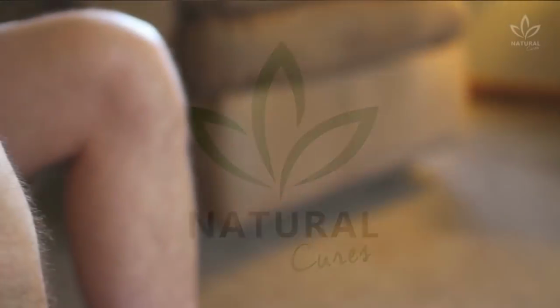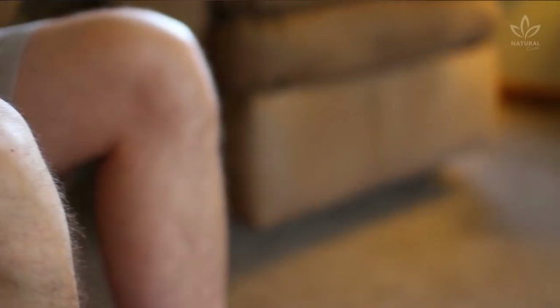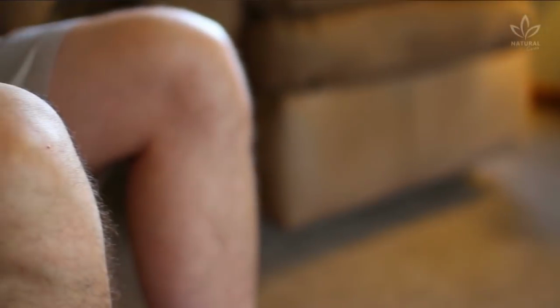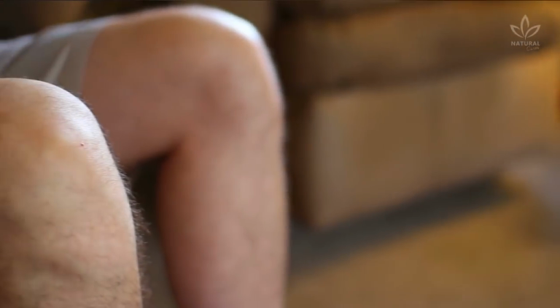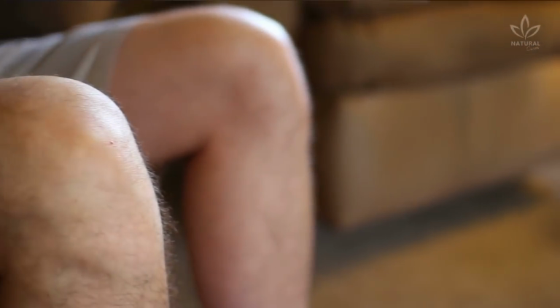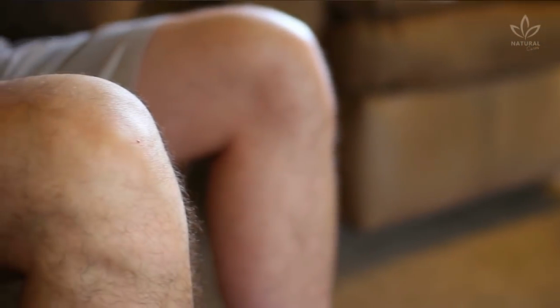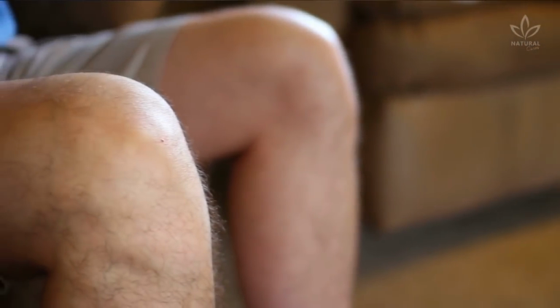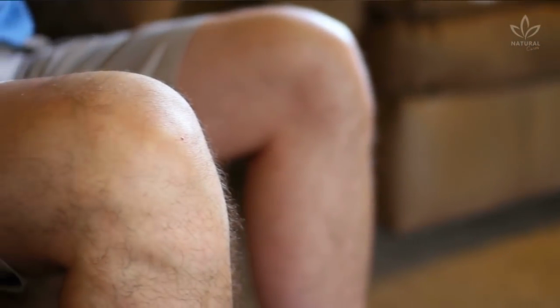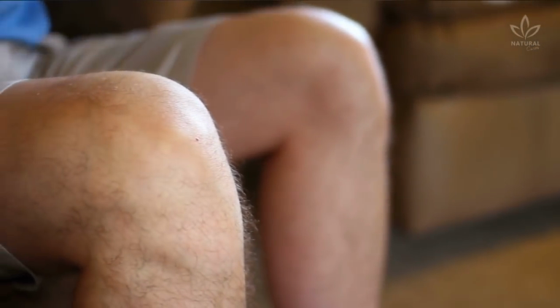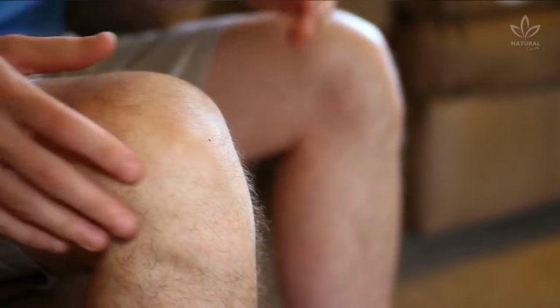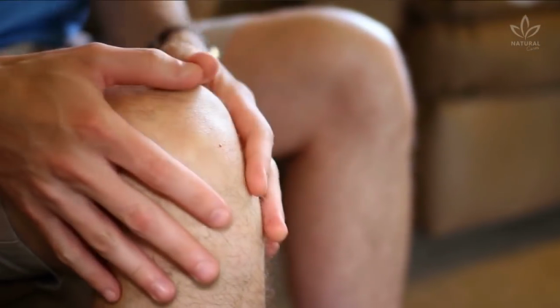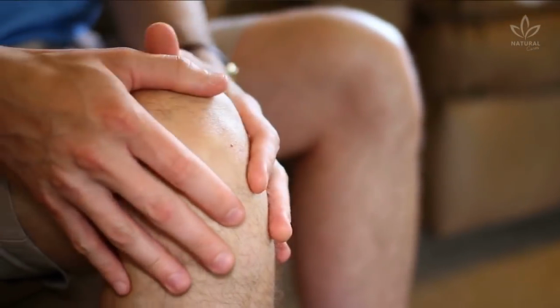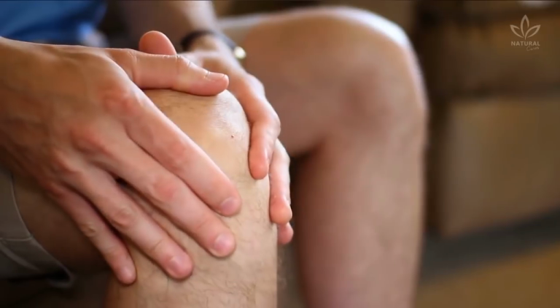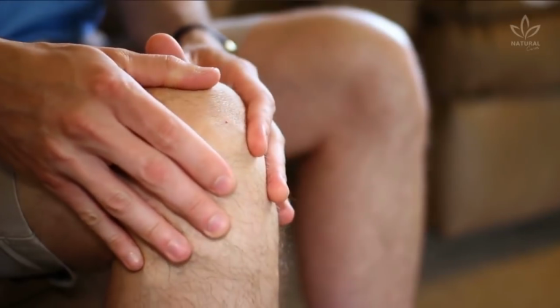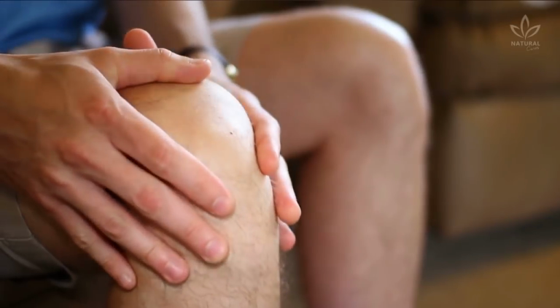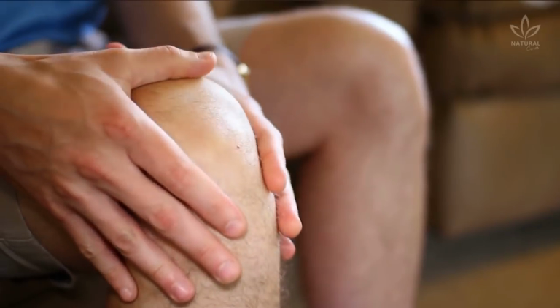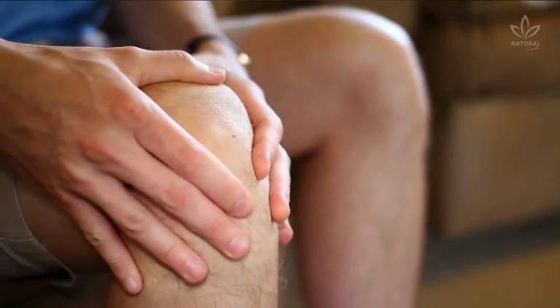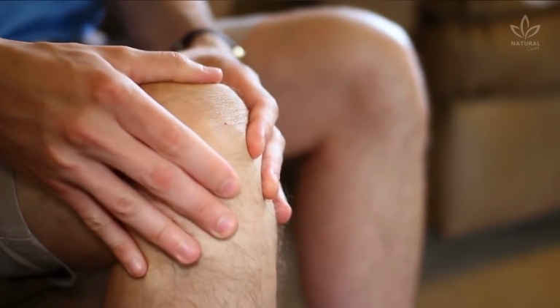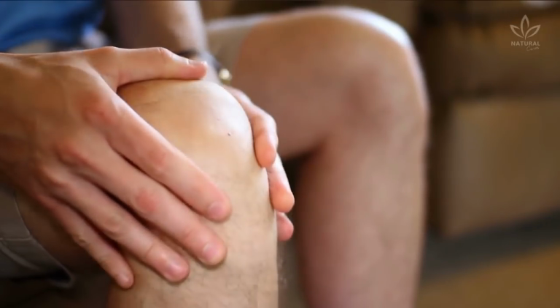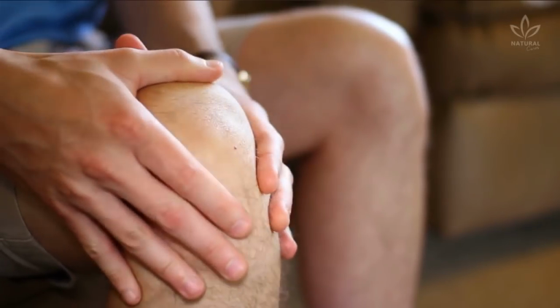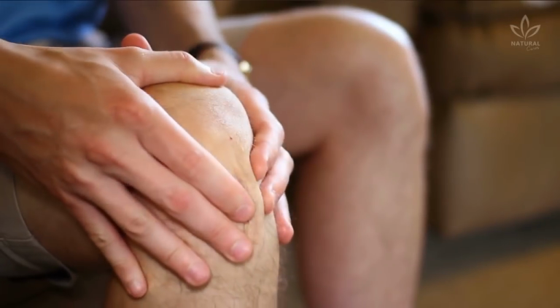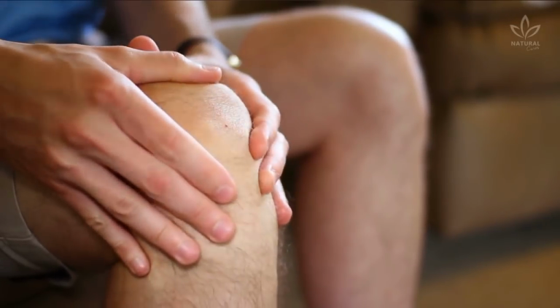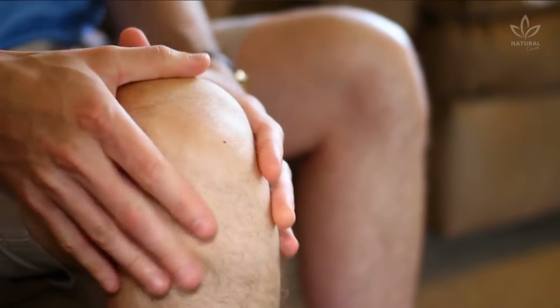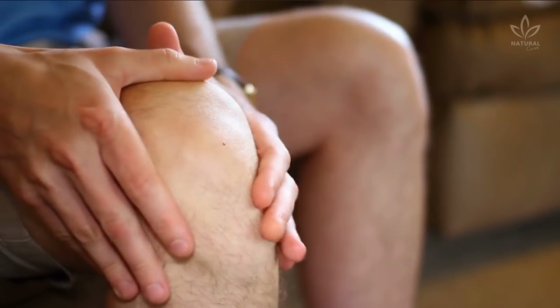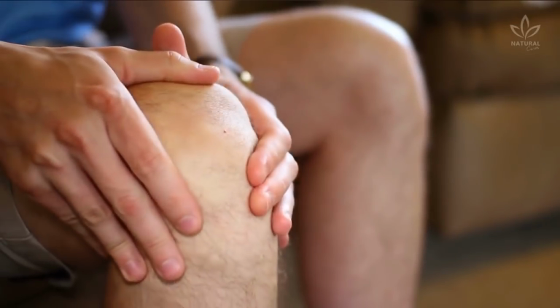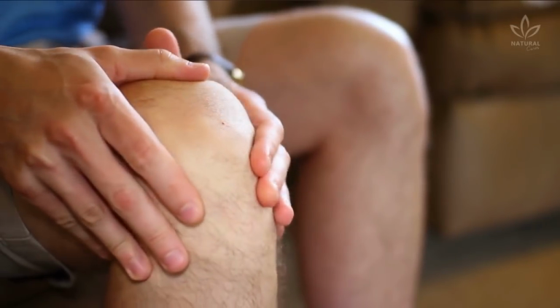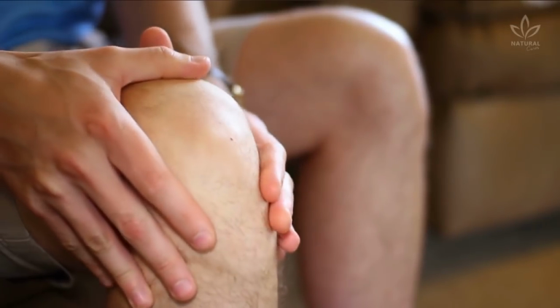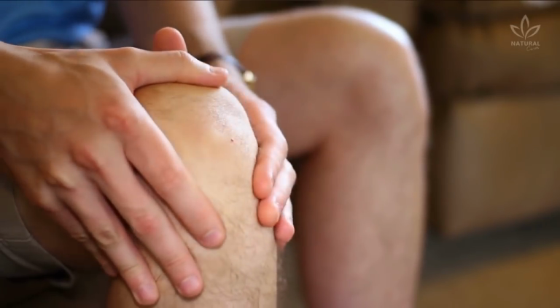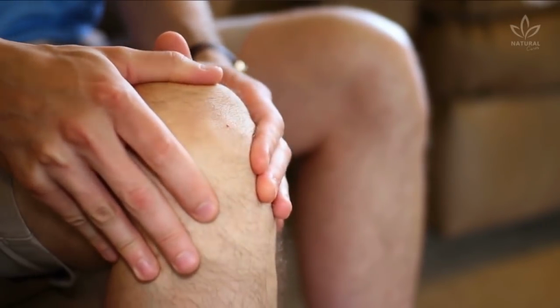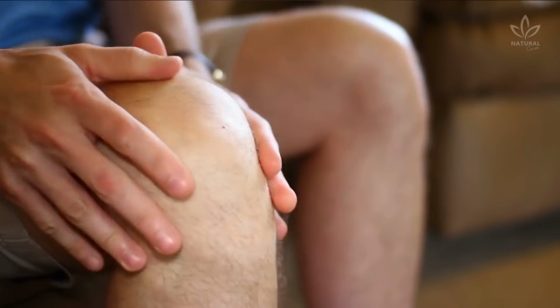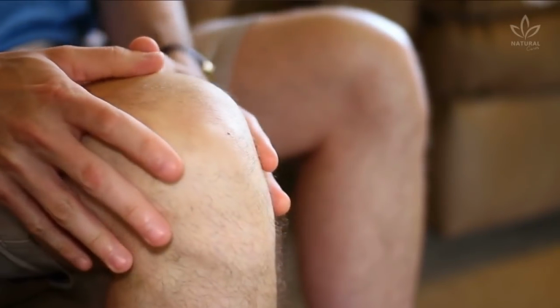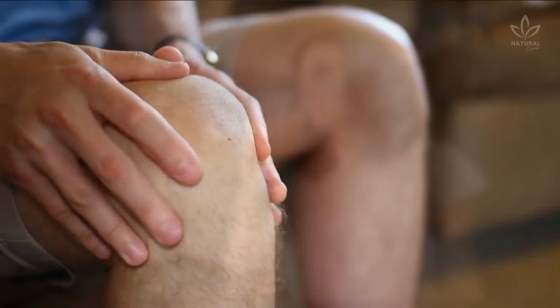Do your knees hurt? Many people have pain in their joints, knees, elbows, and hands, but they think this is because of aging. Do you think so too?